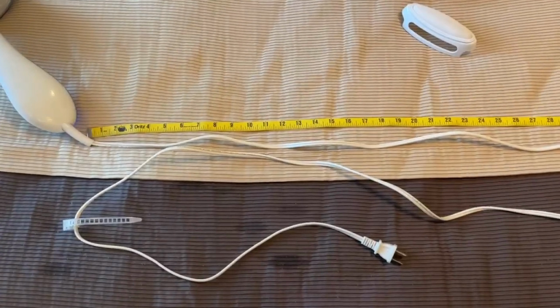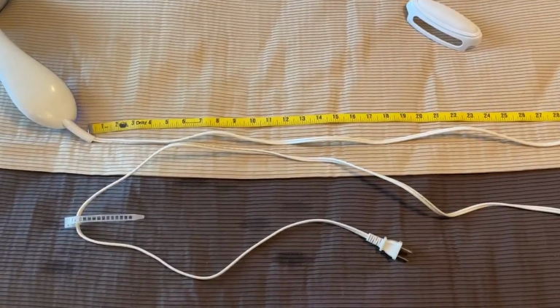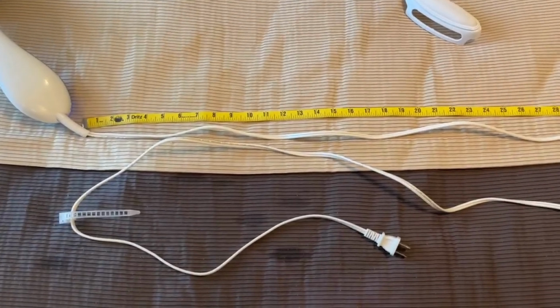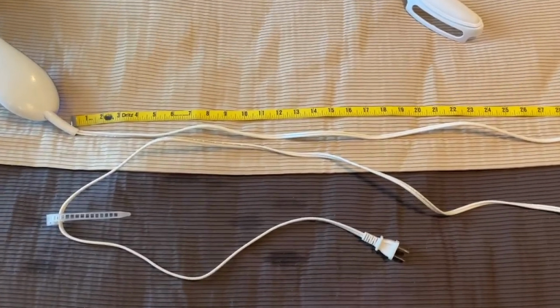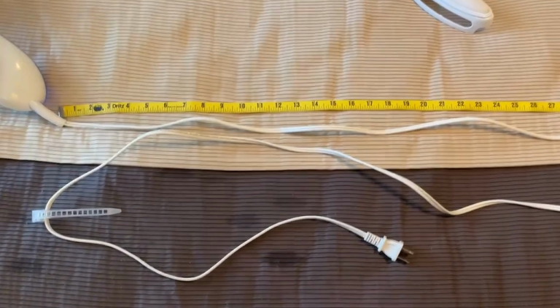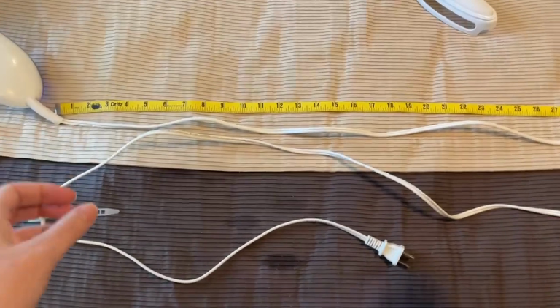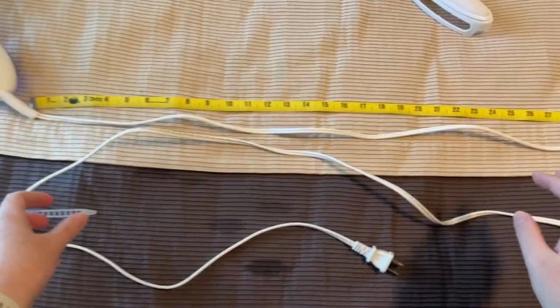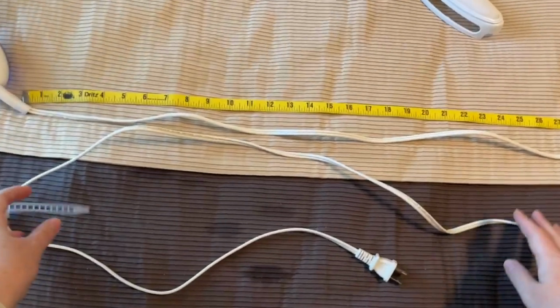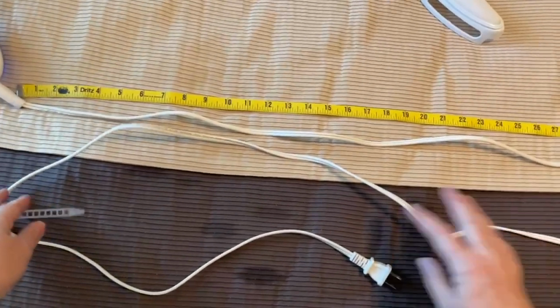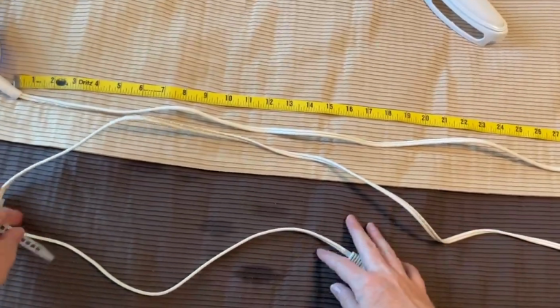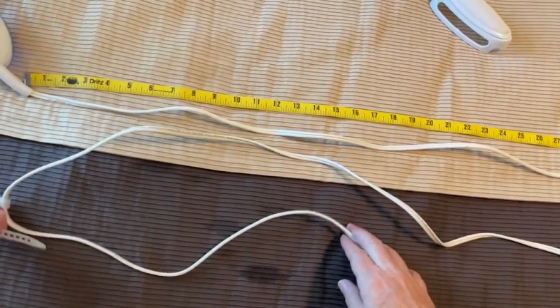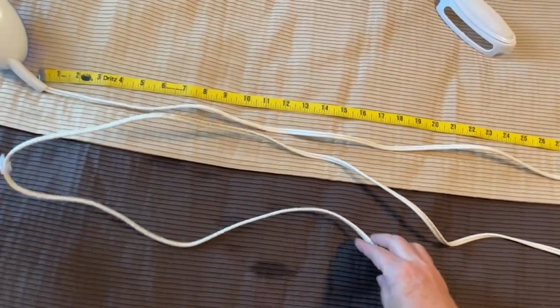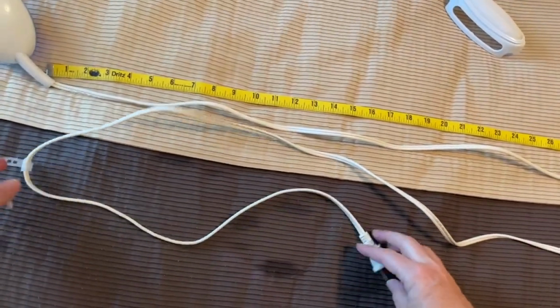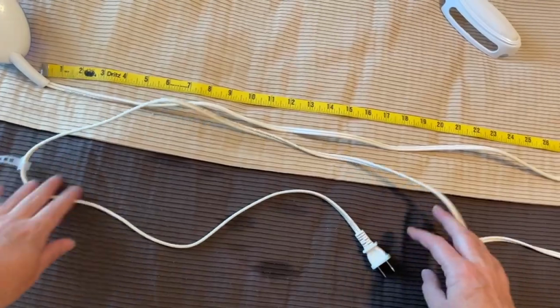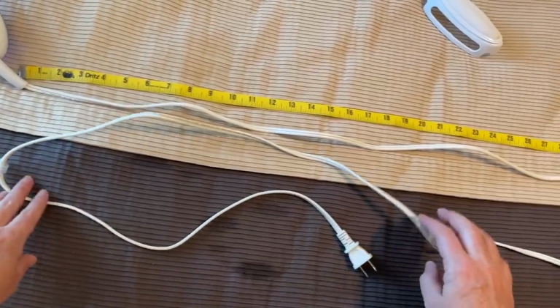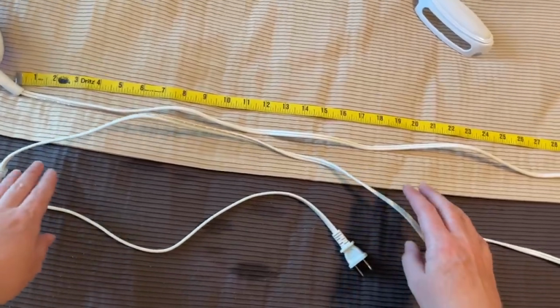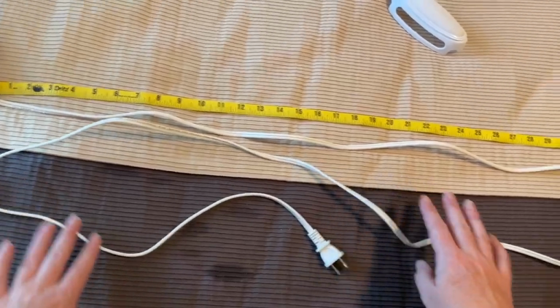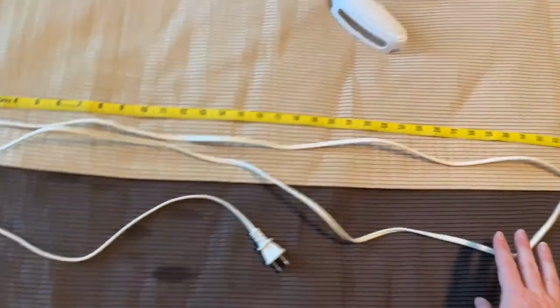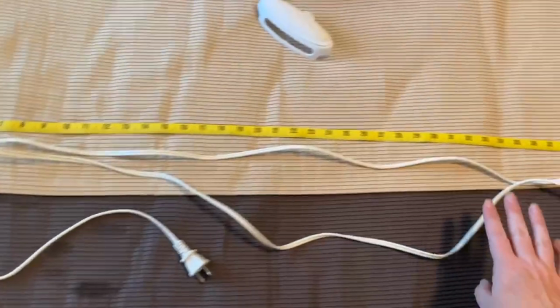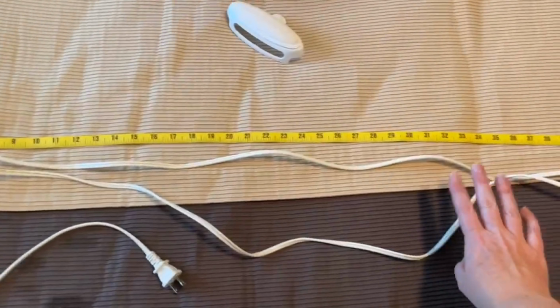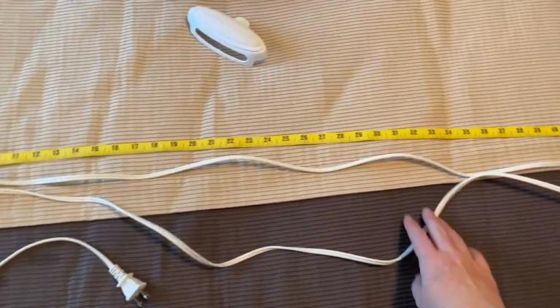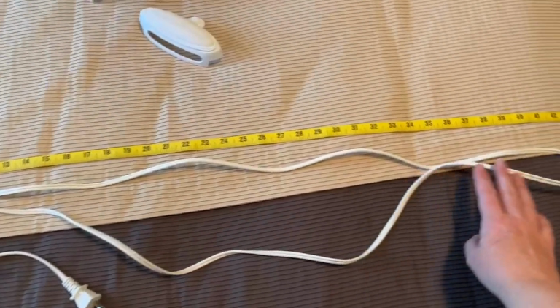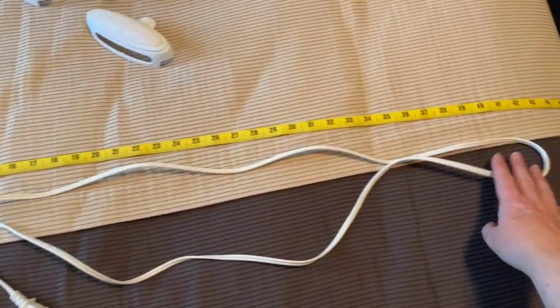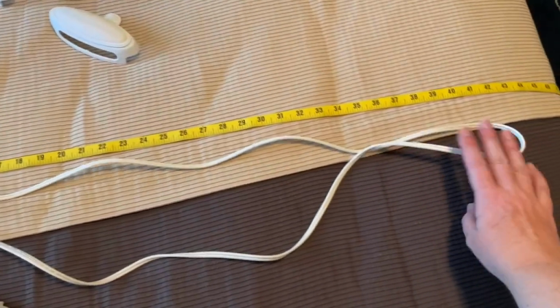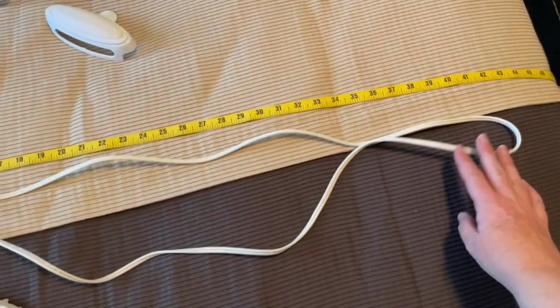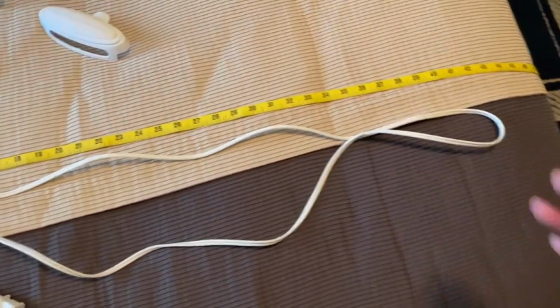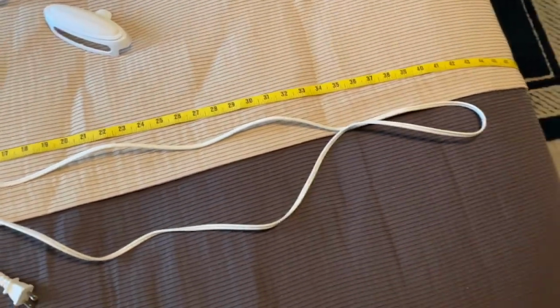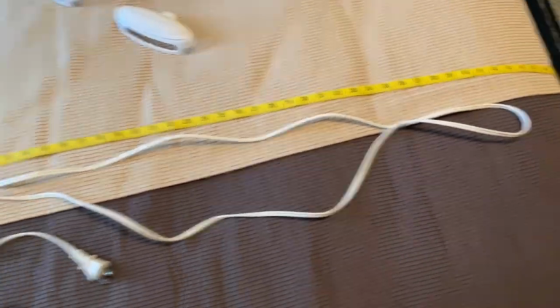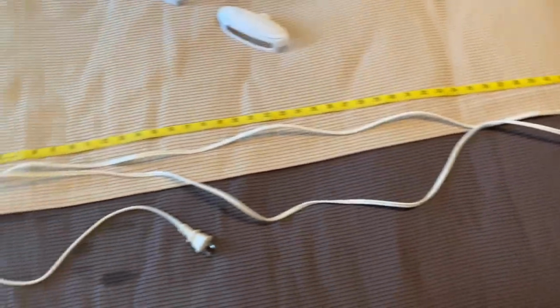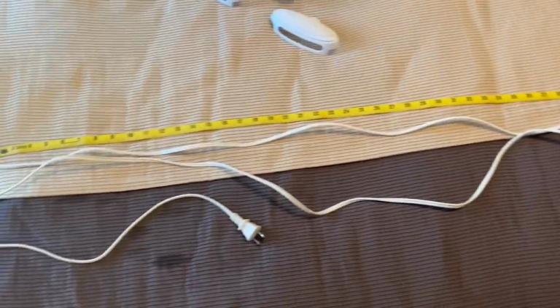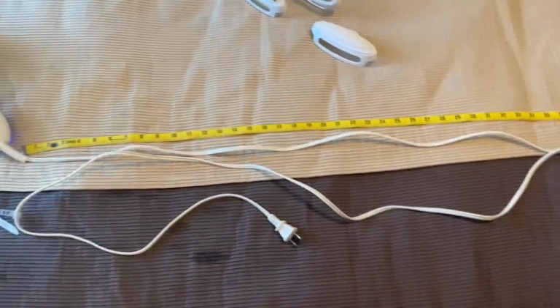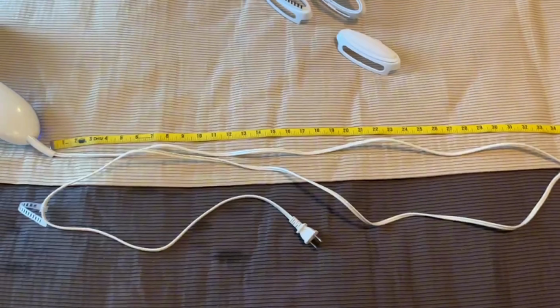The other thing to quickly call out is that I did measure the cord. It's a very long cord — my rough measurement is about nine feet long, which is excellent.